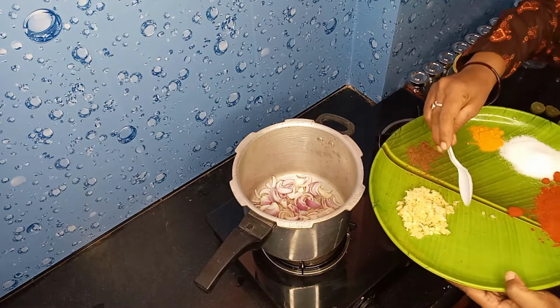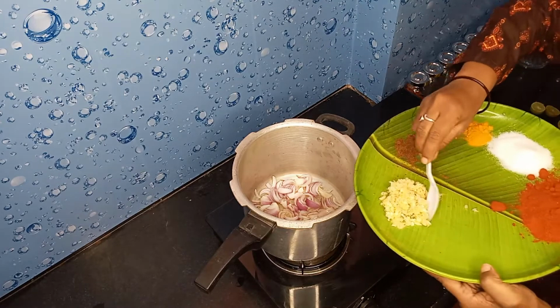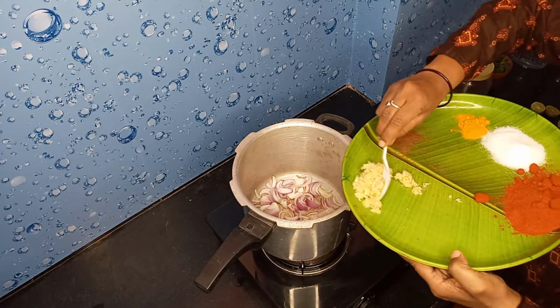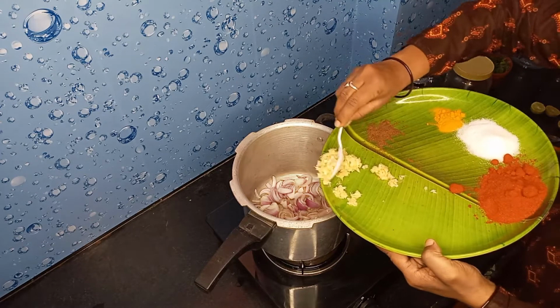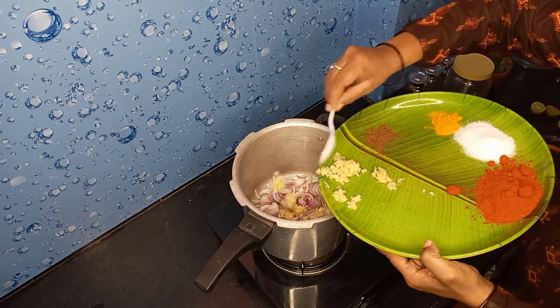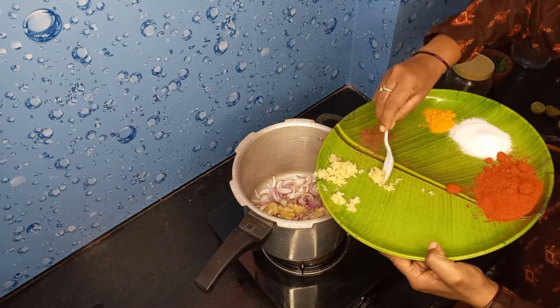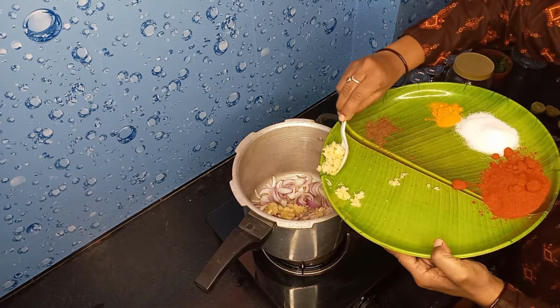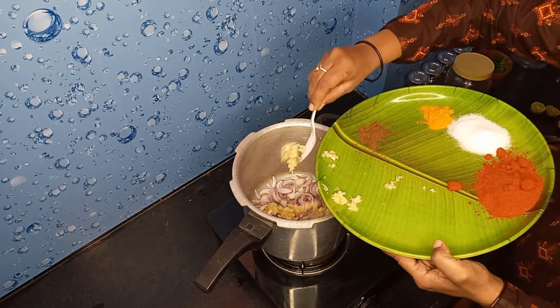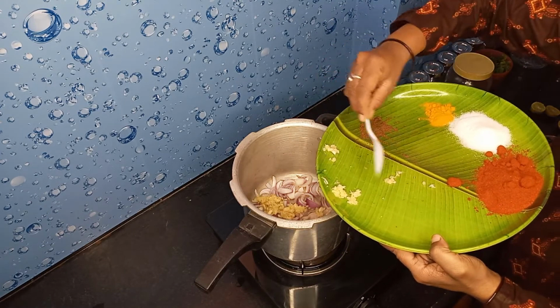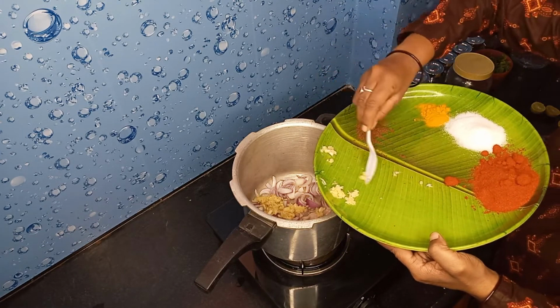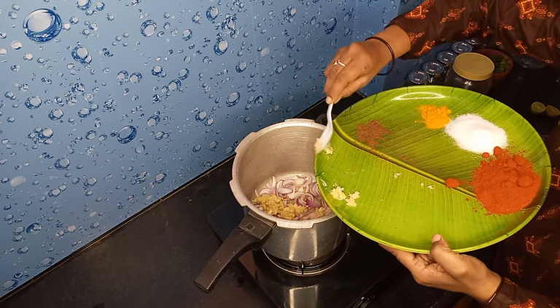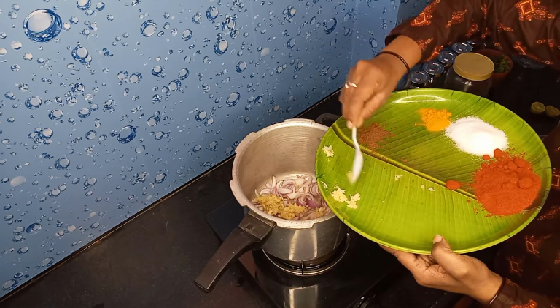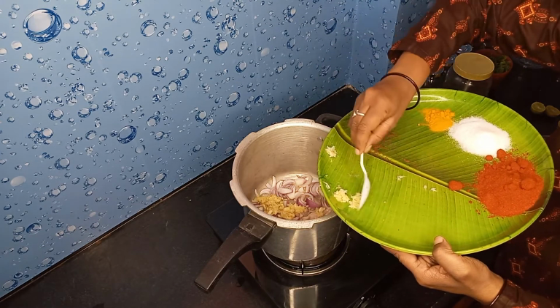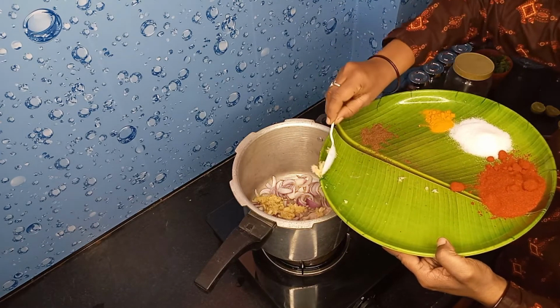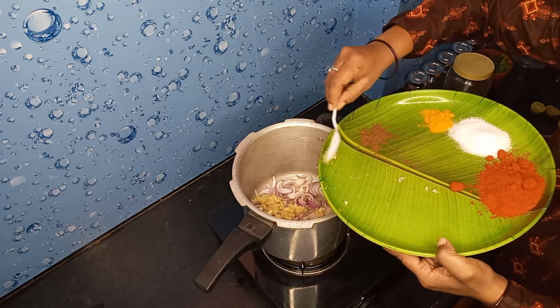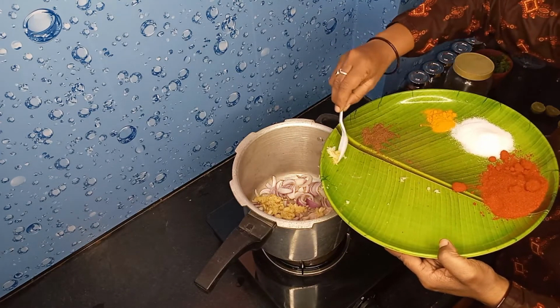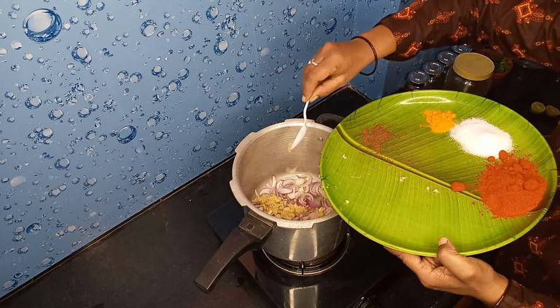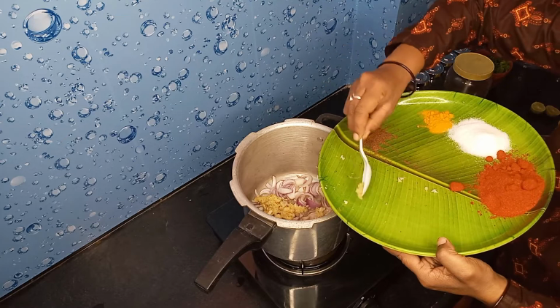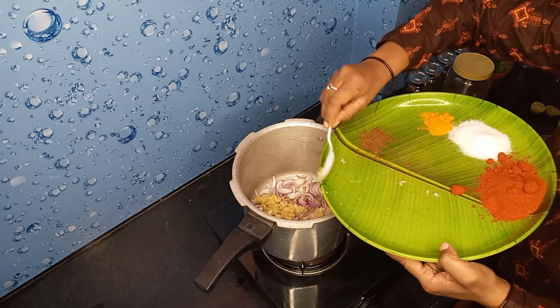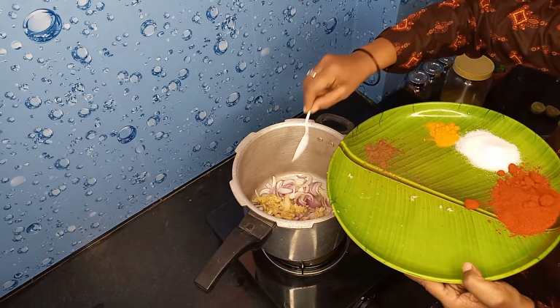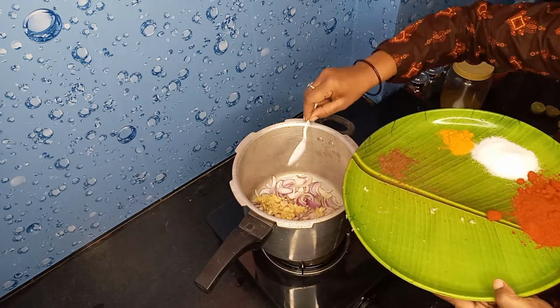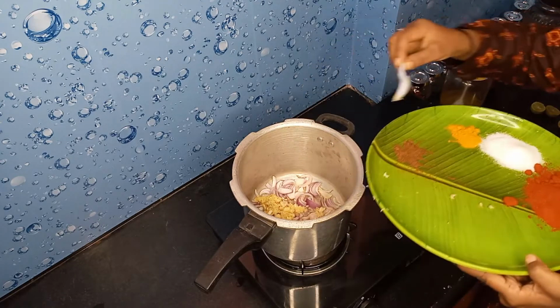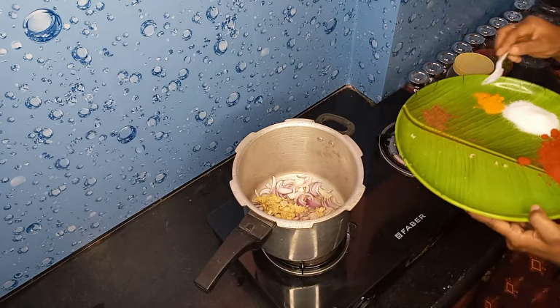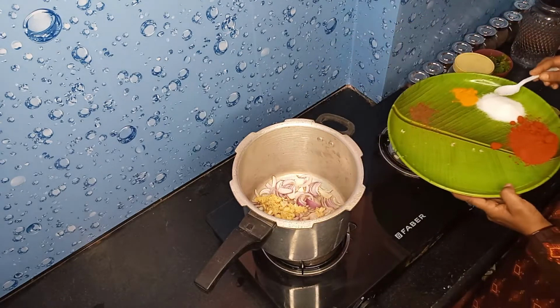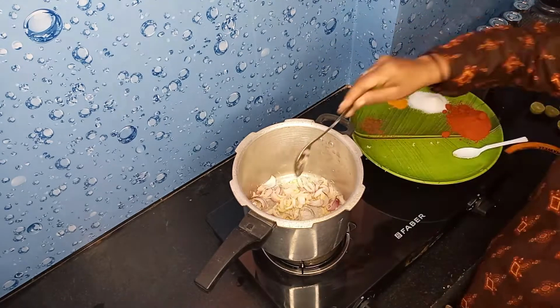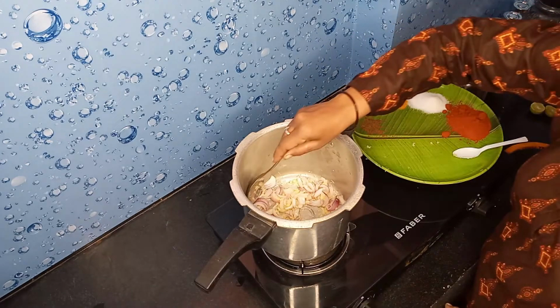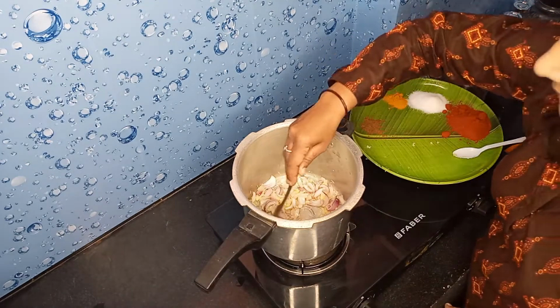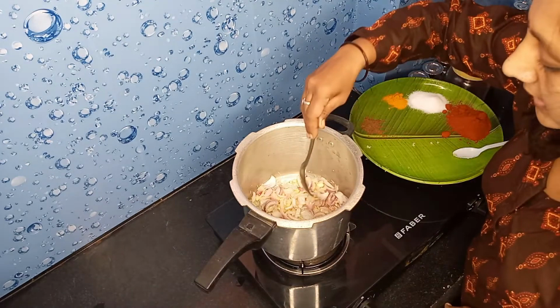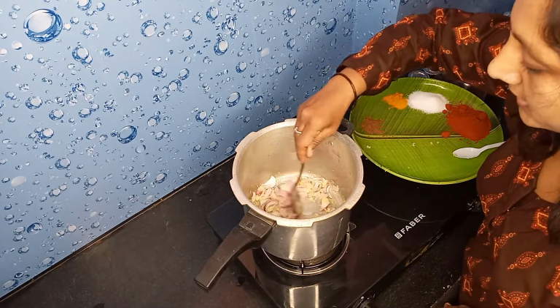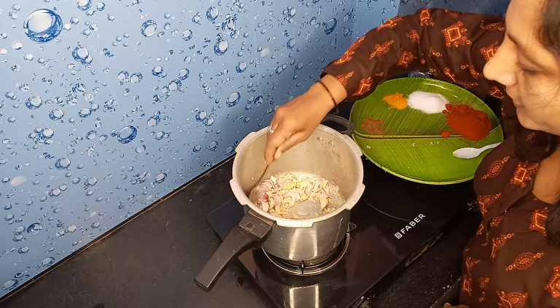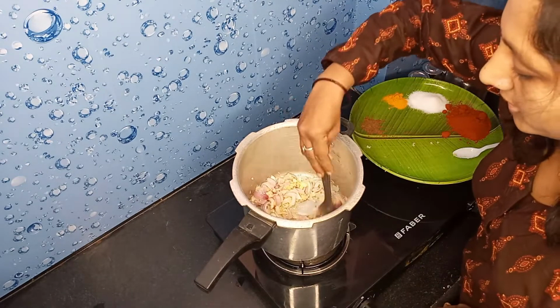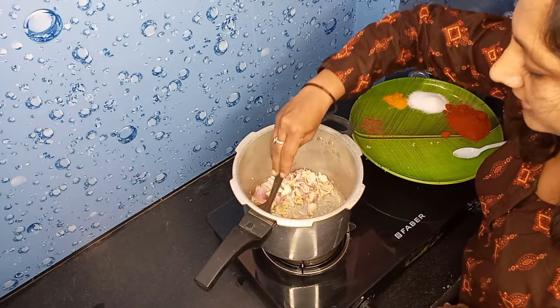Add belluli paste. Get some fresh onions and brown them.